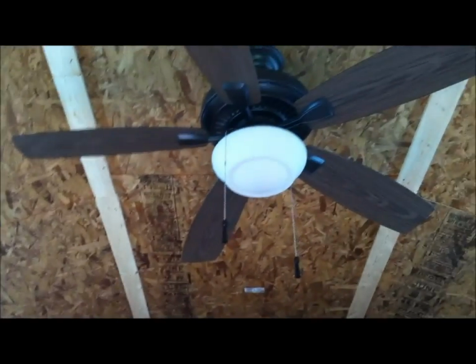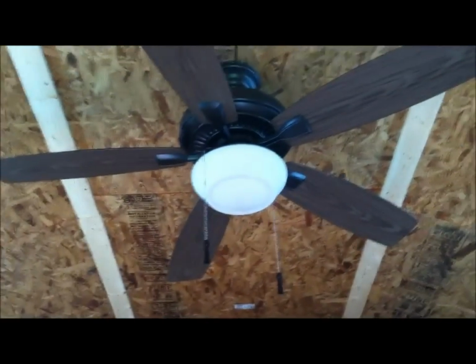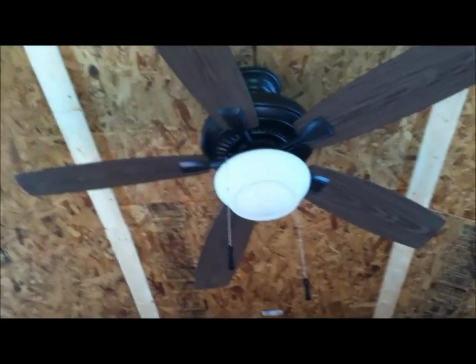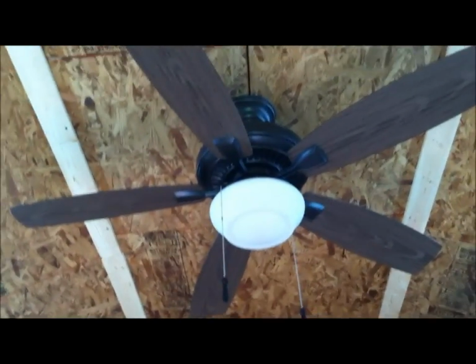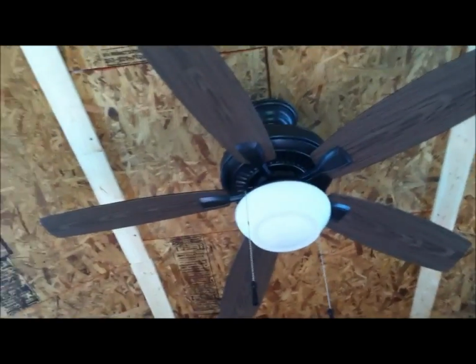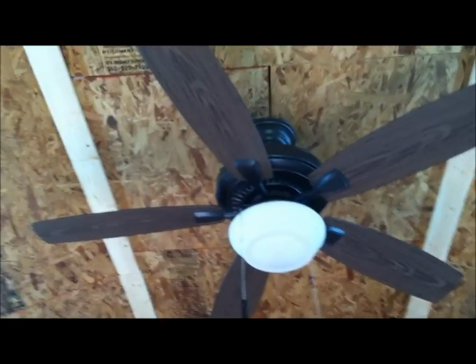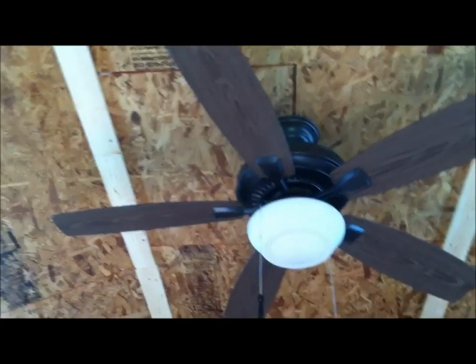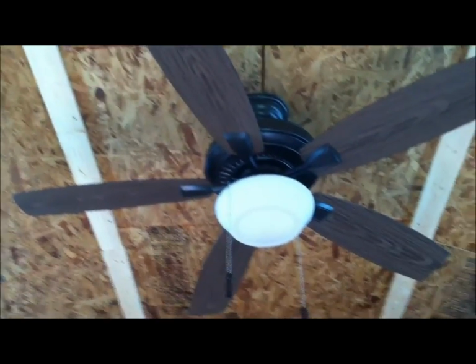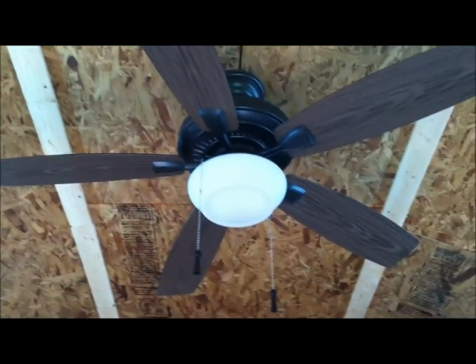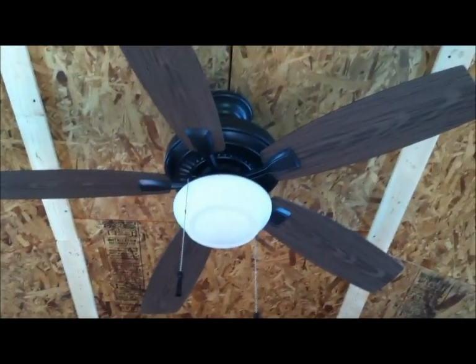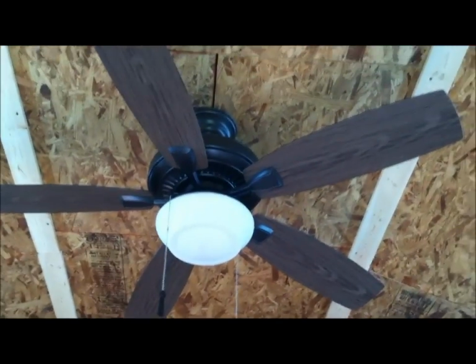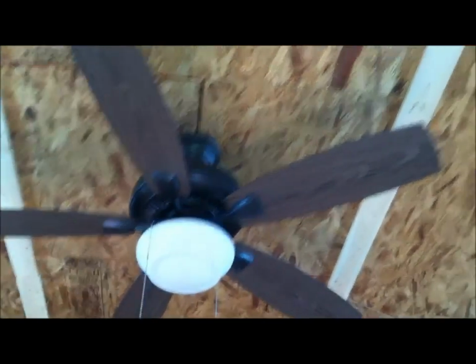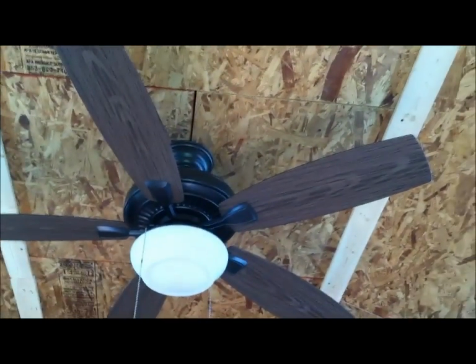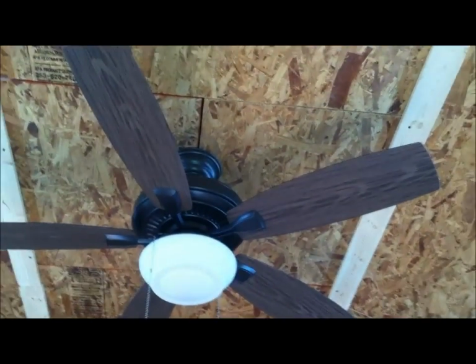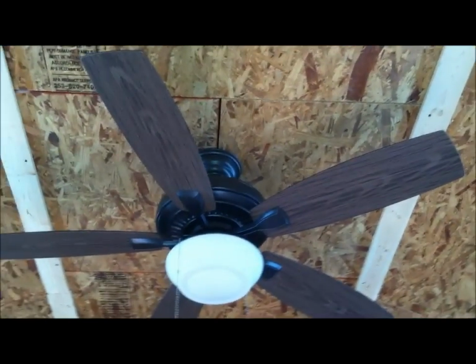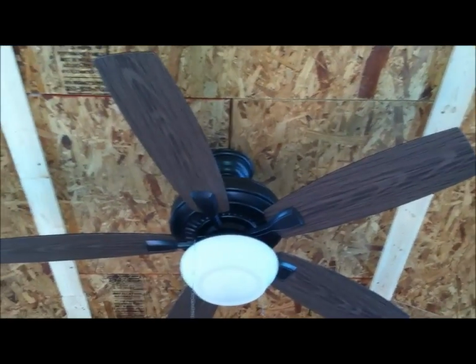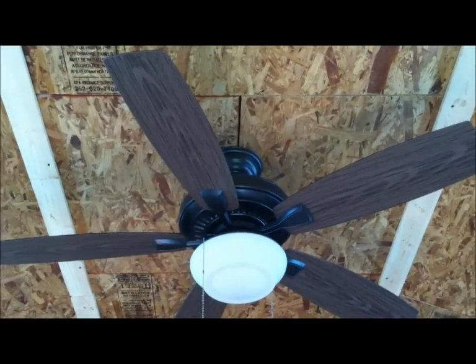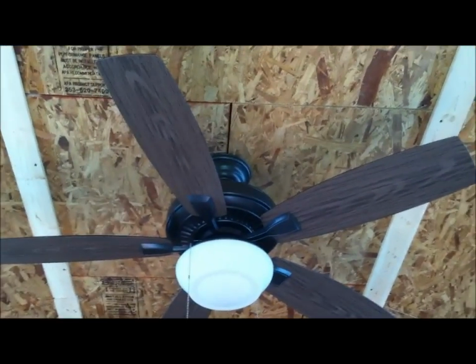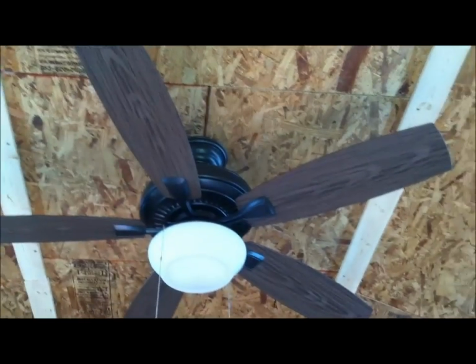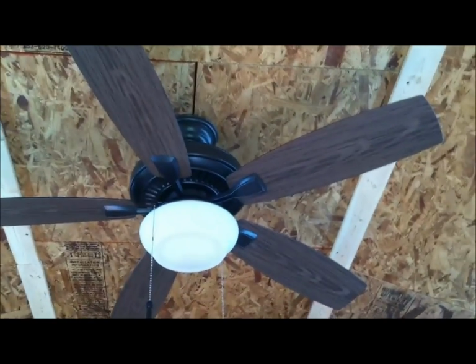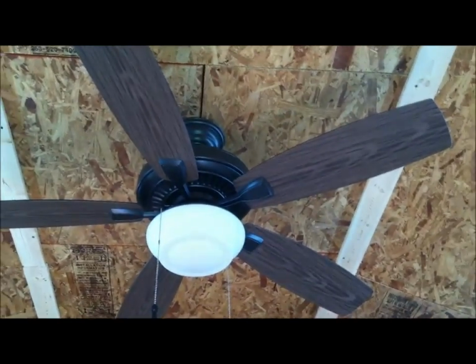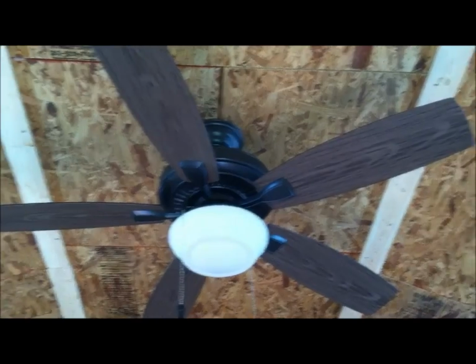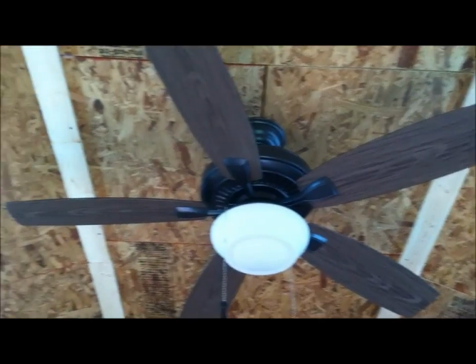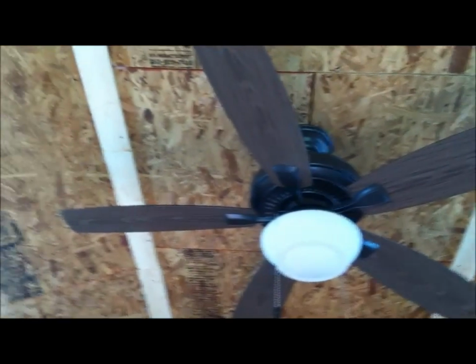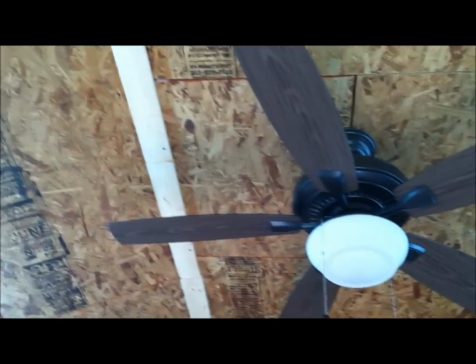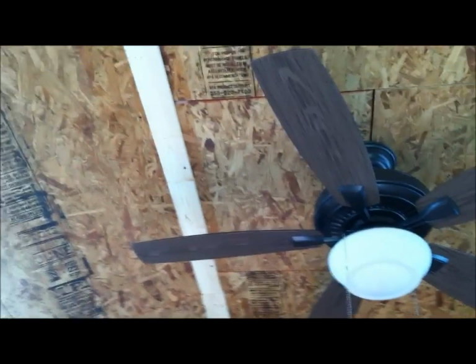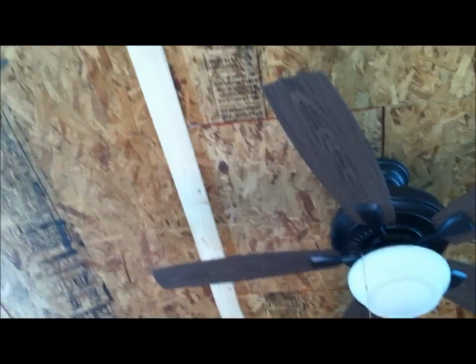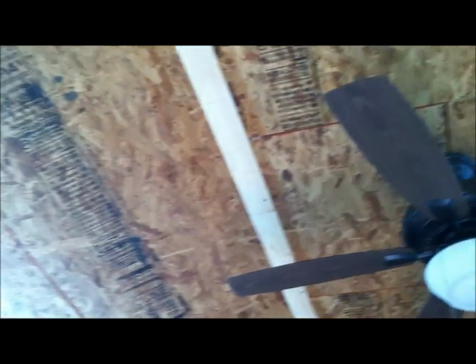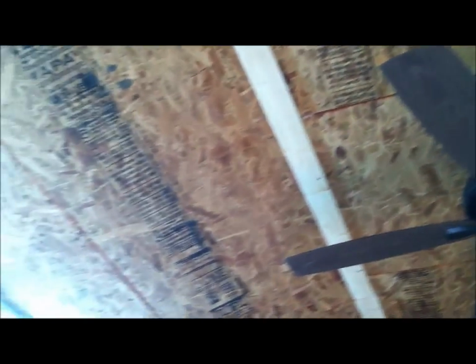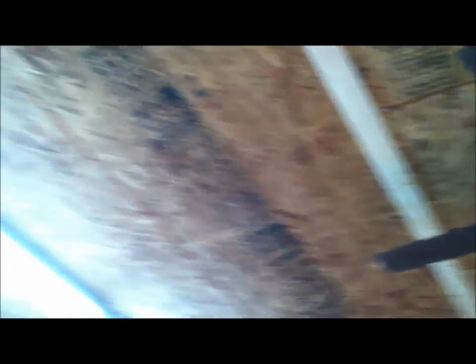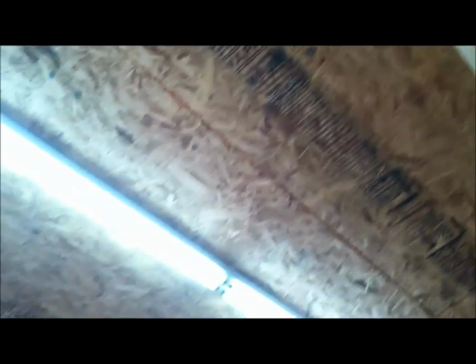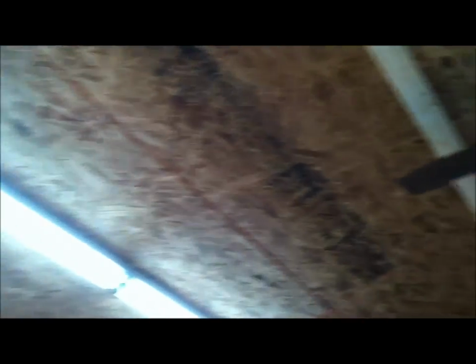We had to take the ceiling fan down, cut out our bevel section to fit the space, then re-hook everything back up. We did that and got it going good.